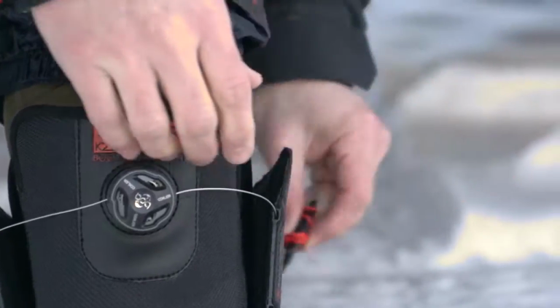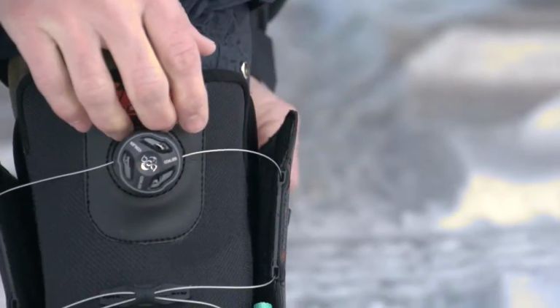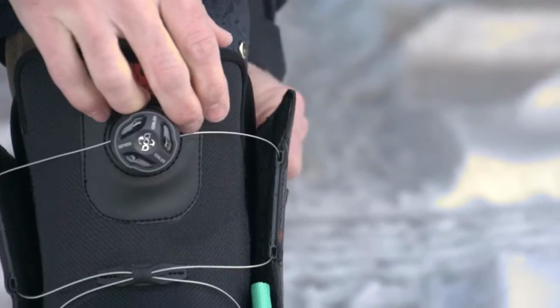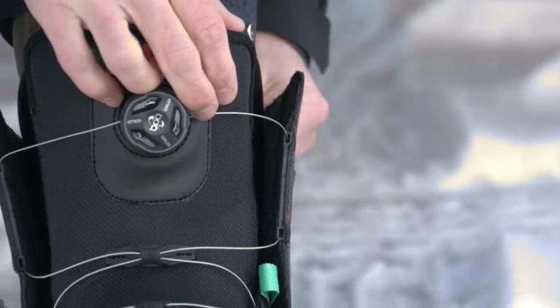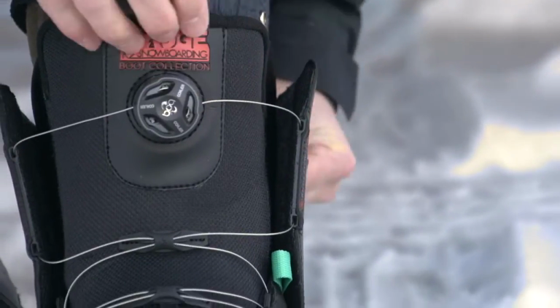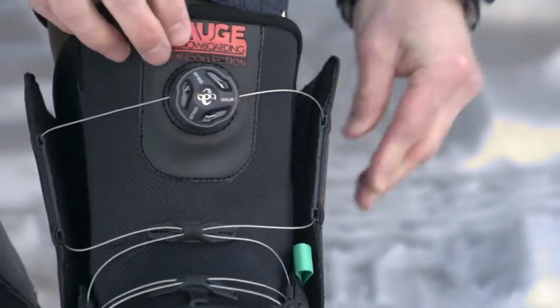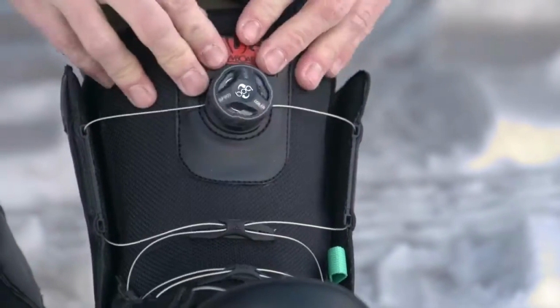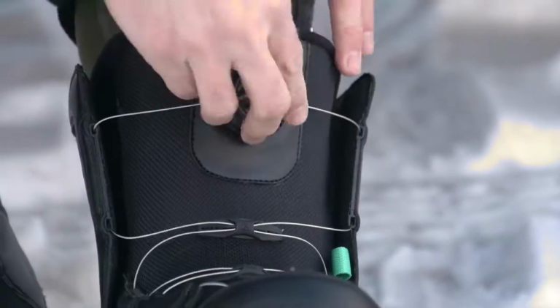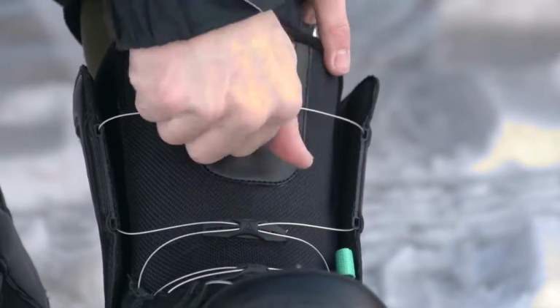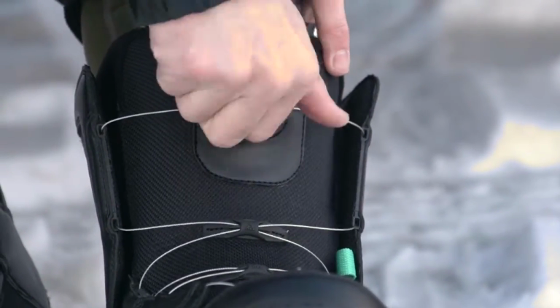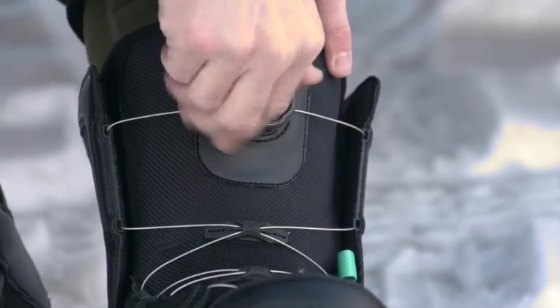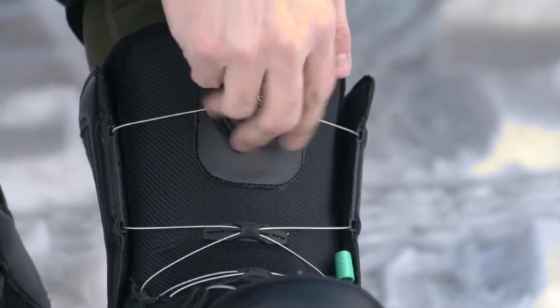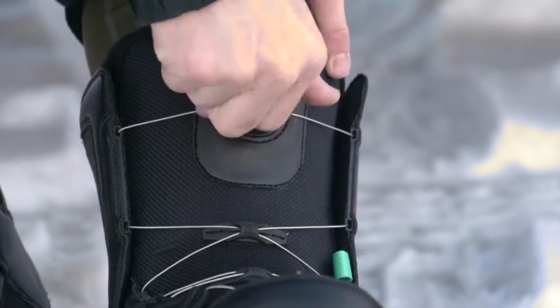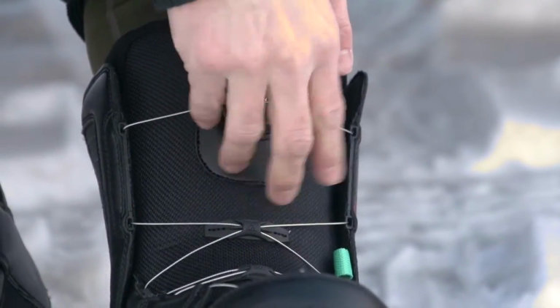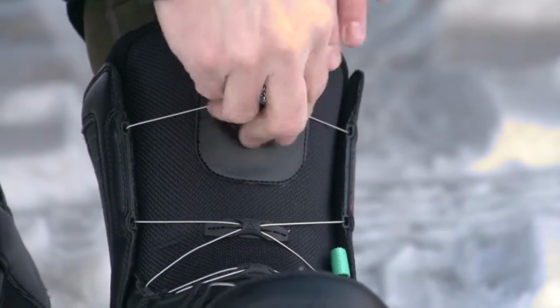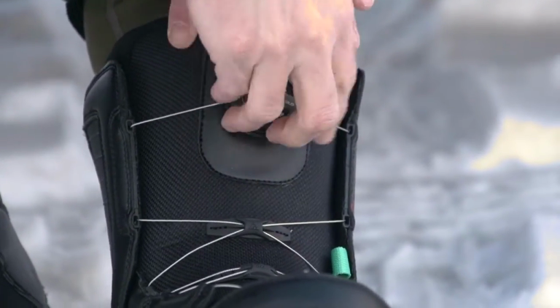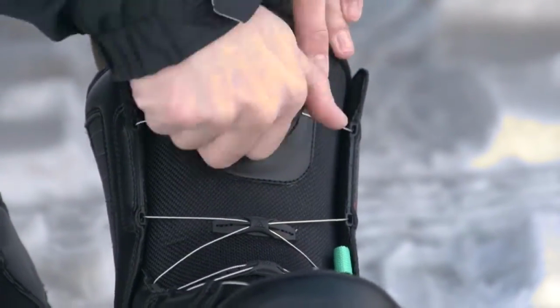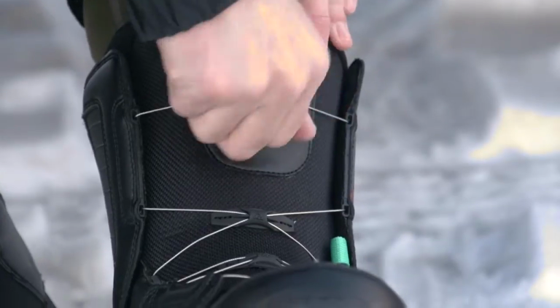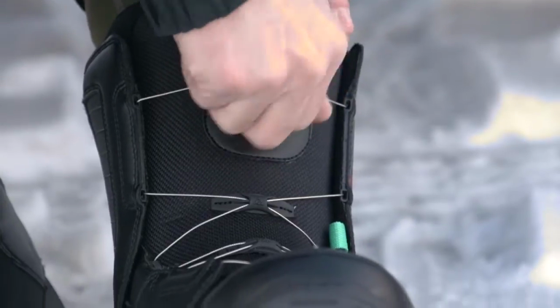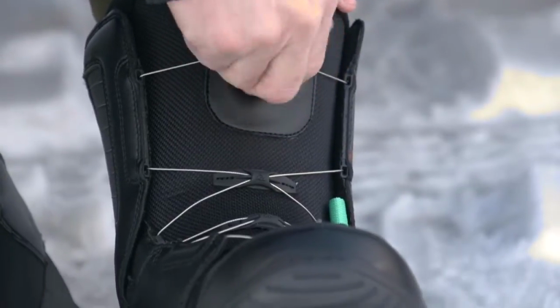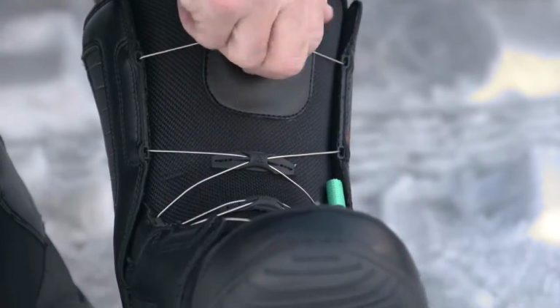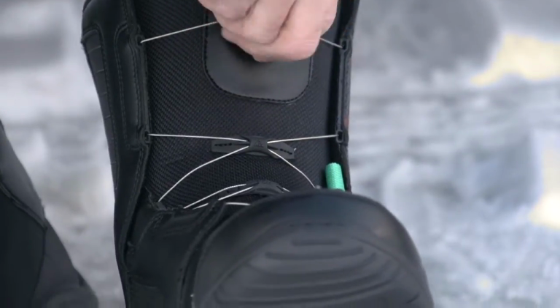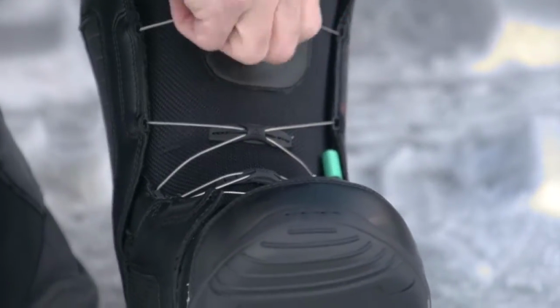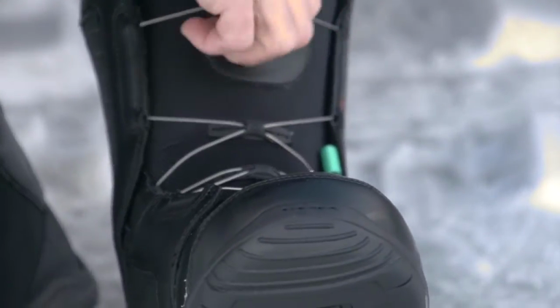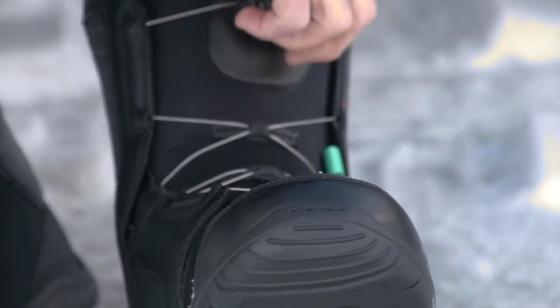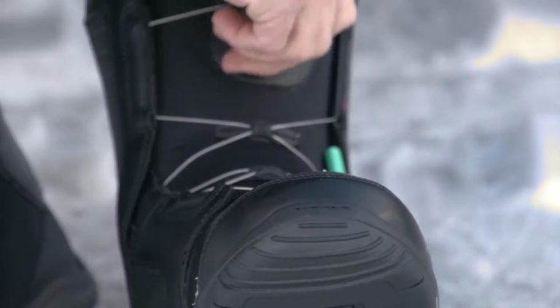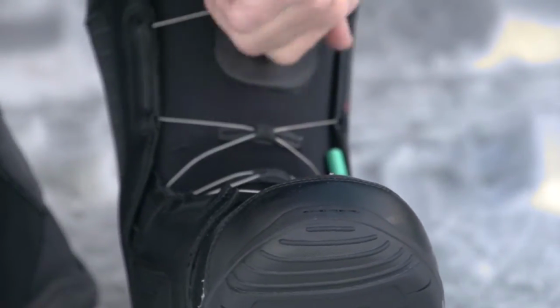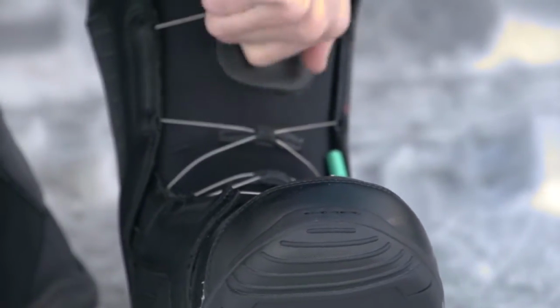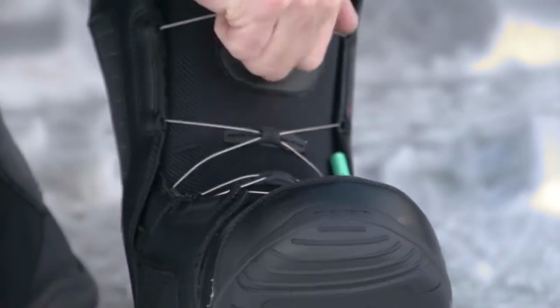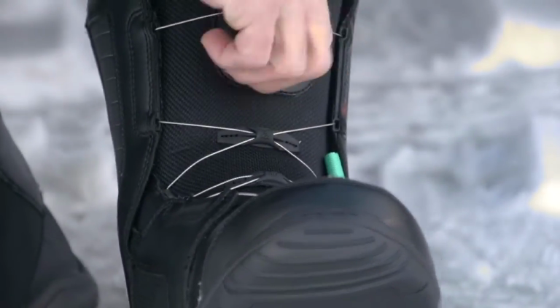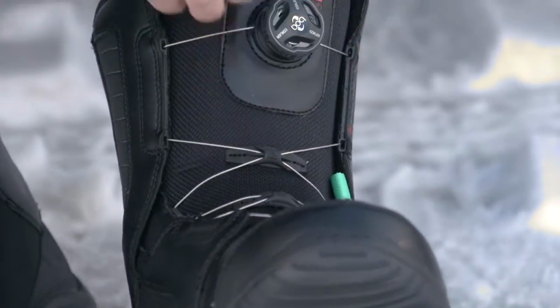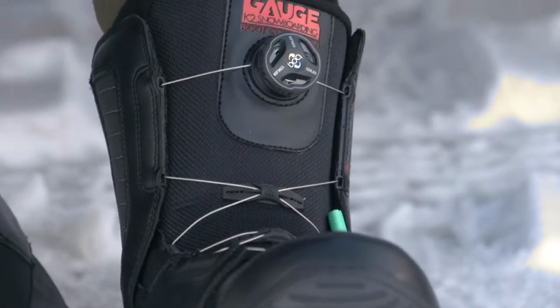K2's double boa lacing system ensures simplistic entry and exit, getting riders on the hill faster and to the bar quicker come day's end.